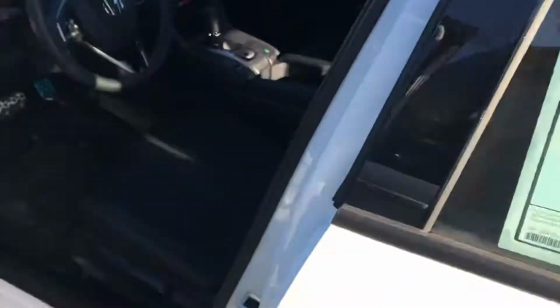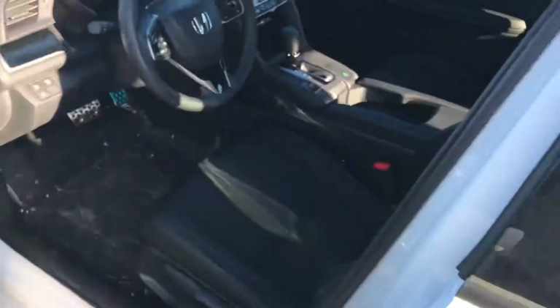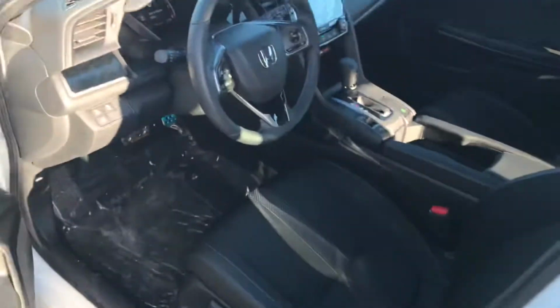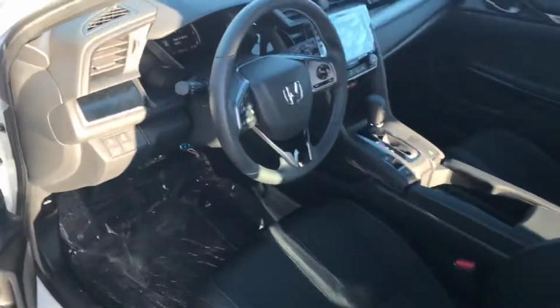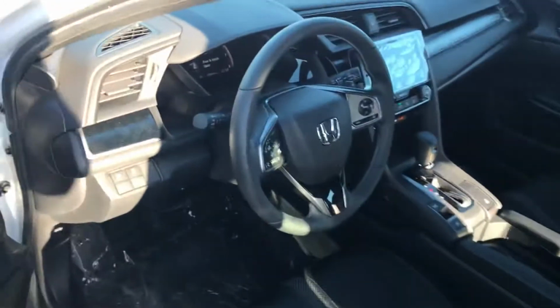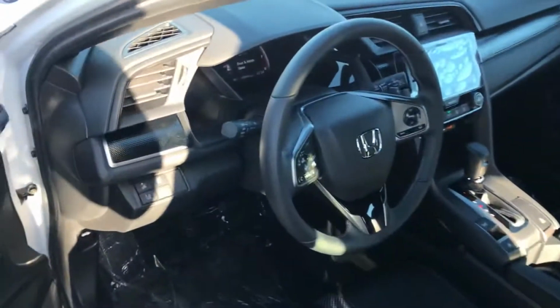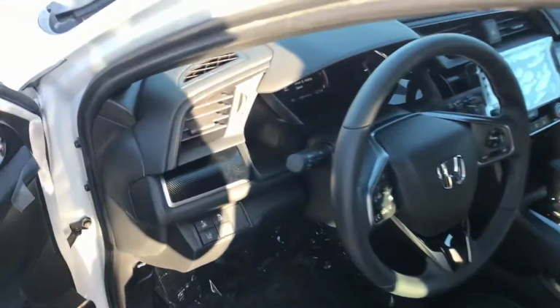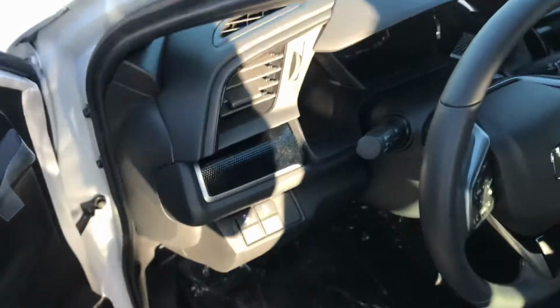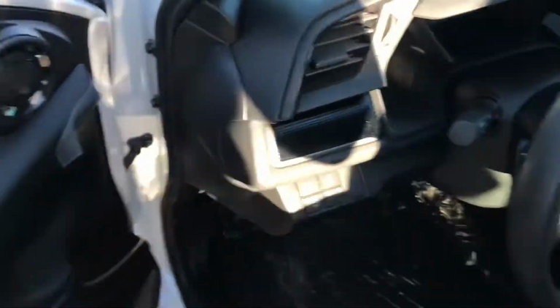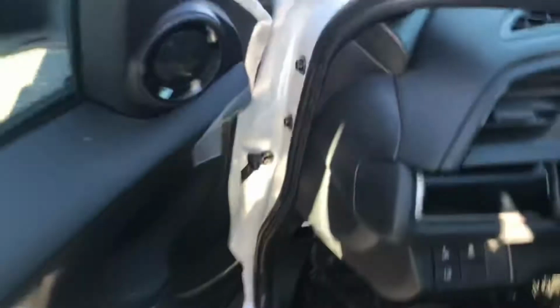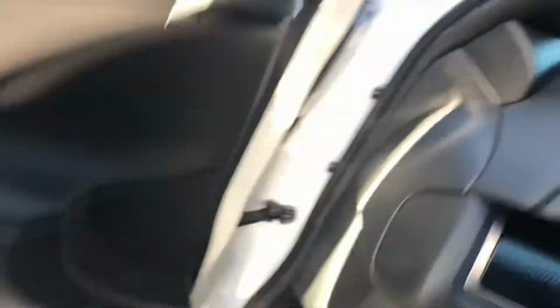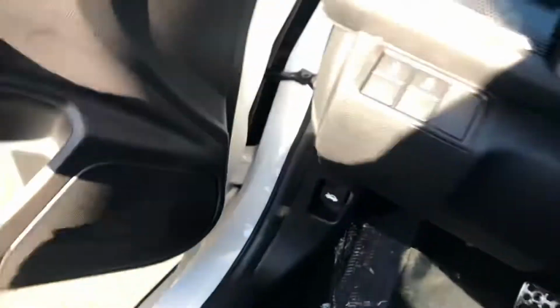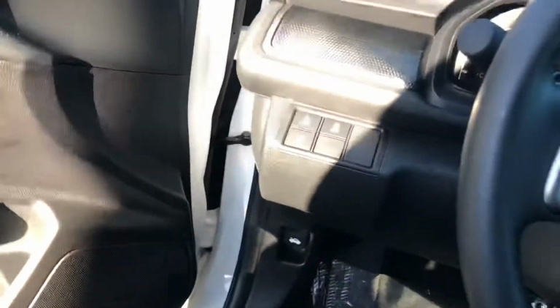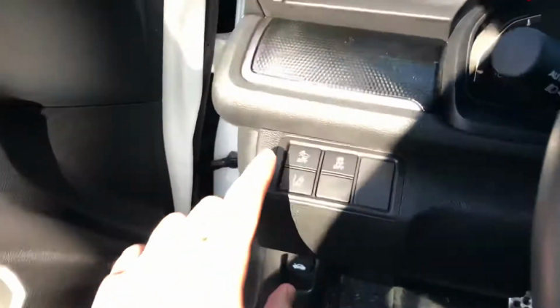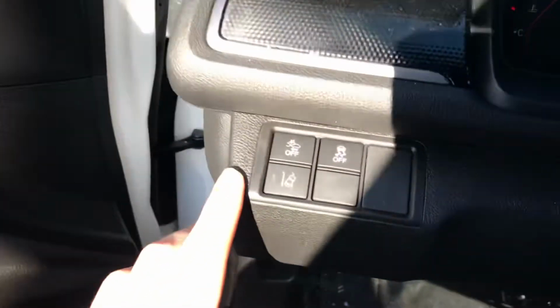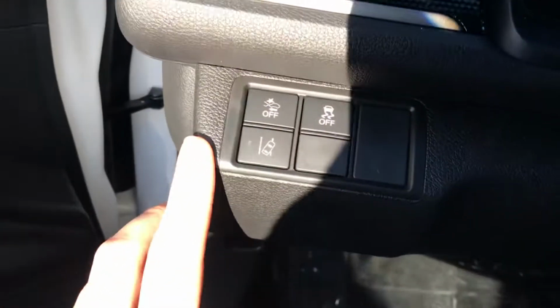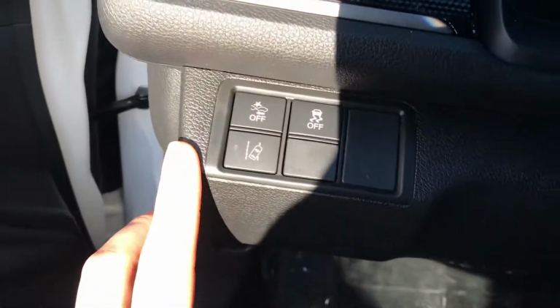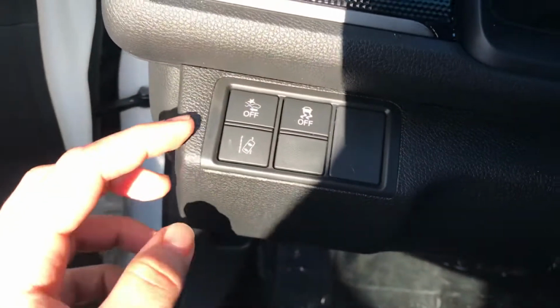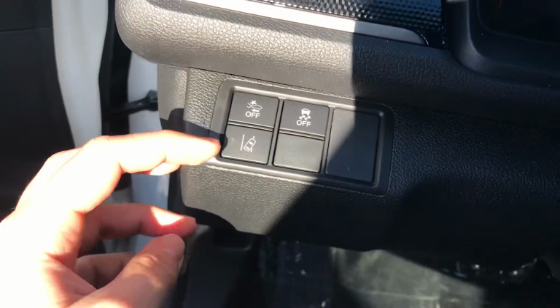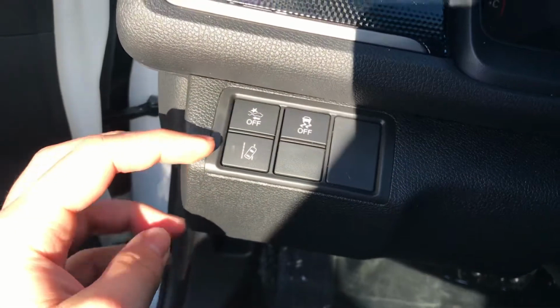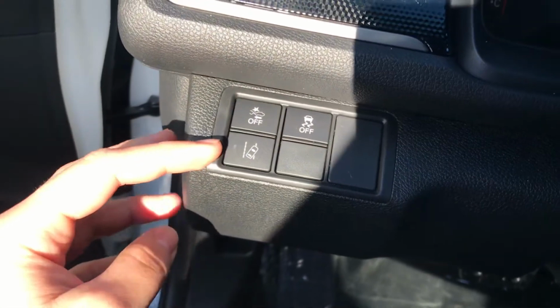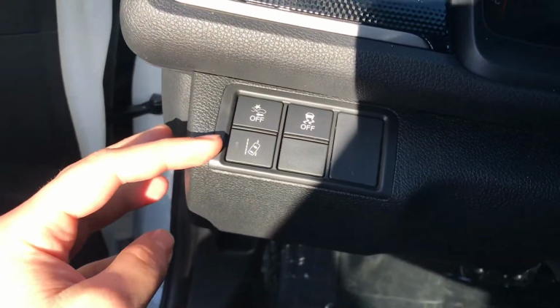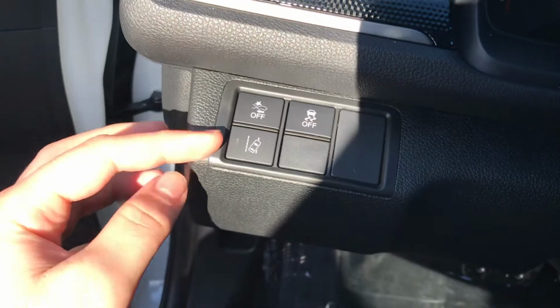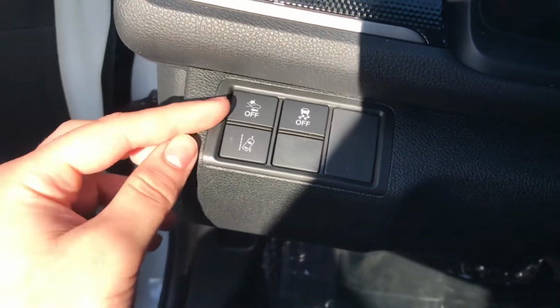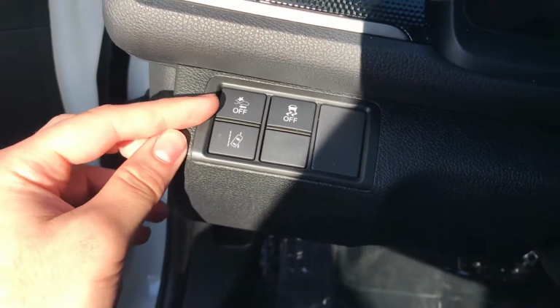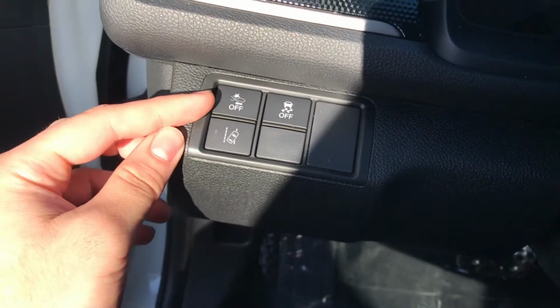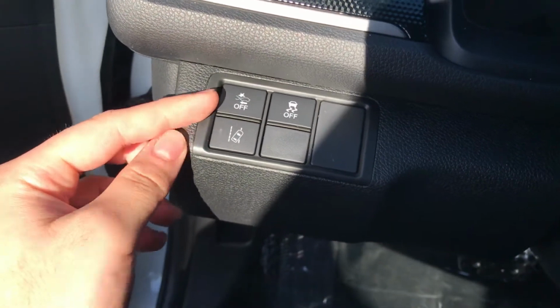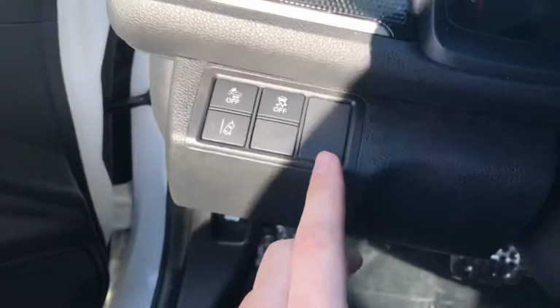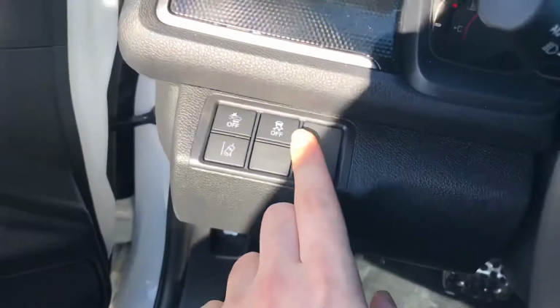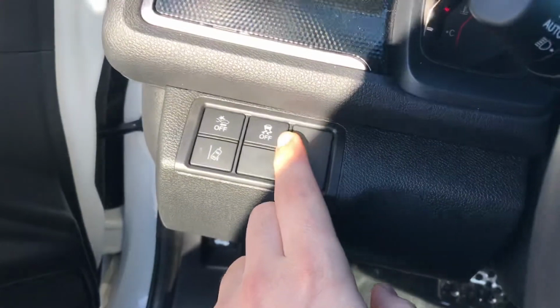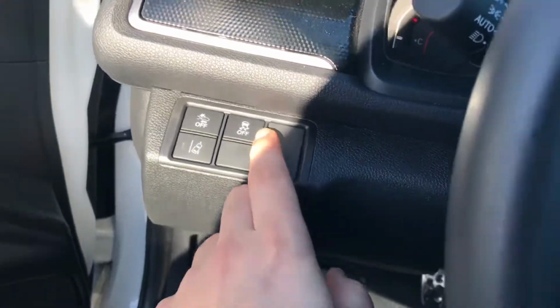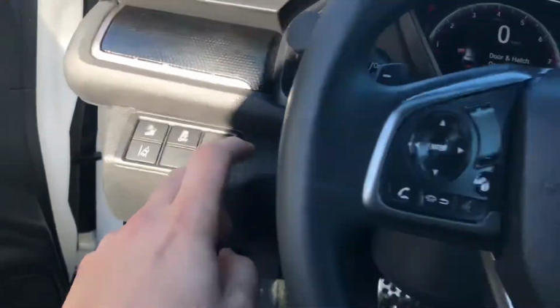If you take a seat on the inside, this vehicle is going to come equipped with Honda Sensing. You have the Honda Sensing here on the left — so you have road departure mitigation and collision mitigation, as well as traction control of course.